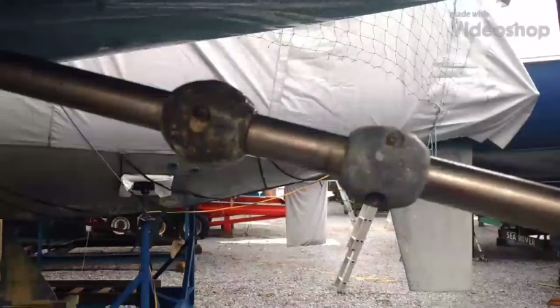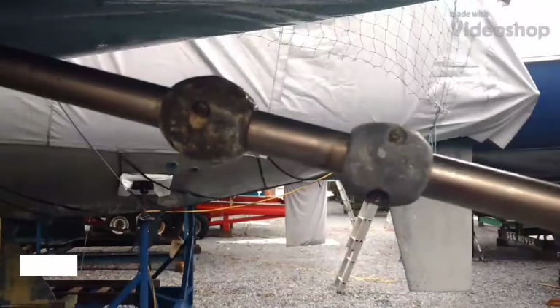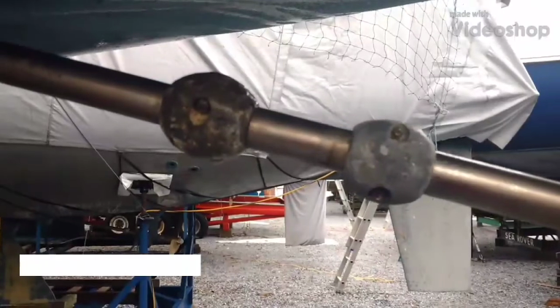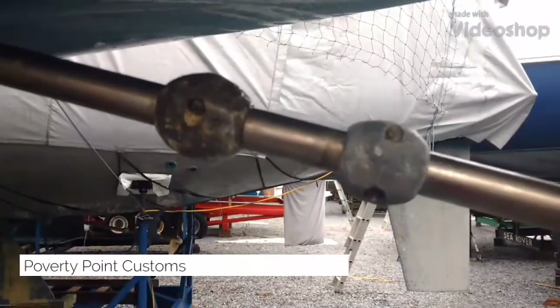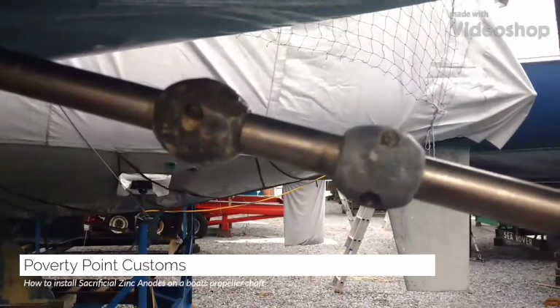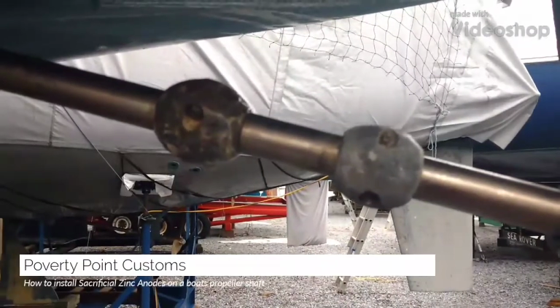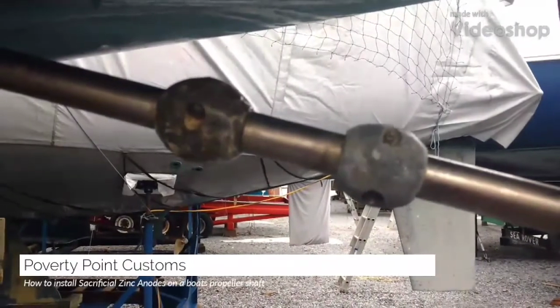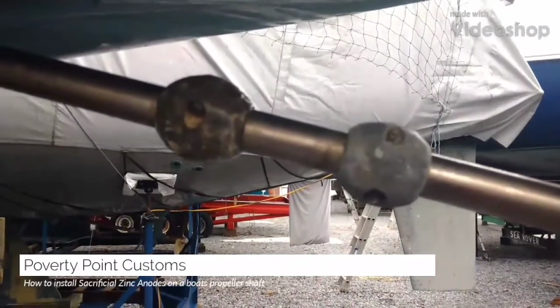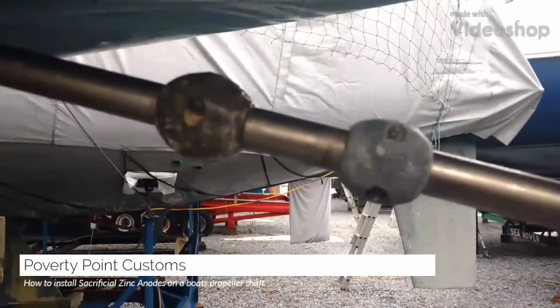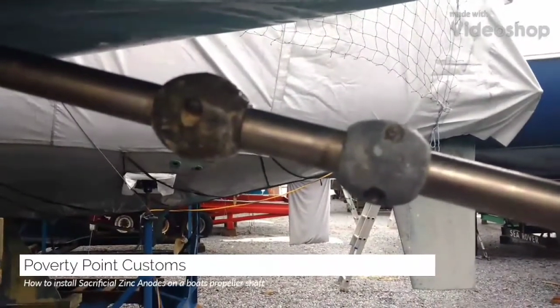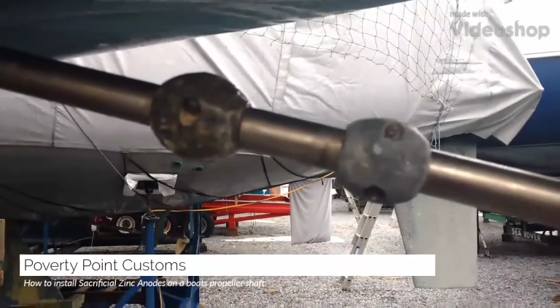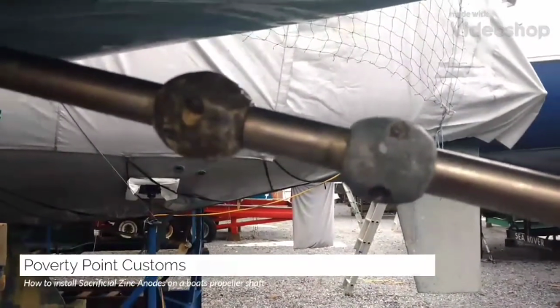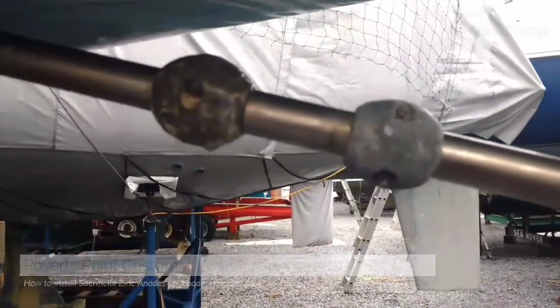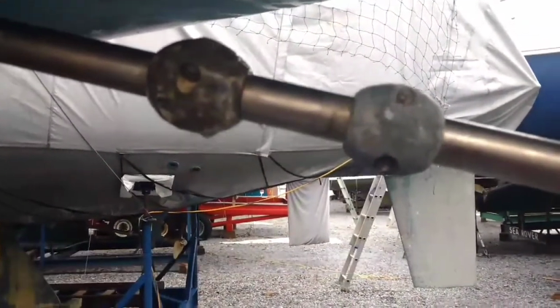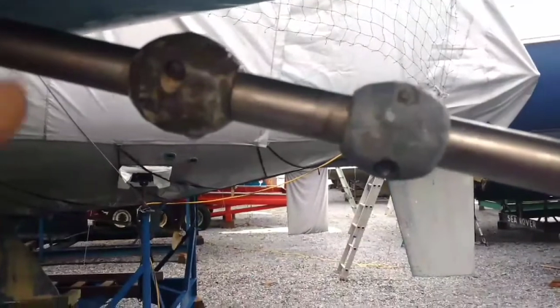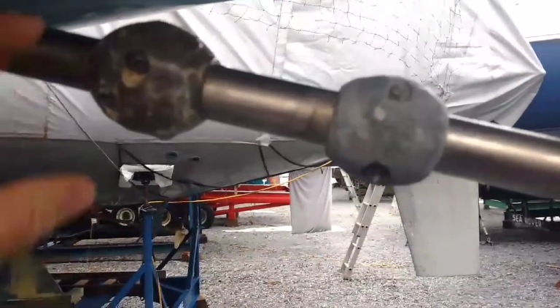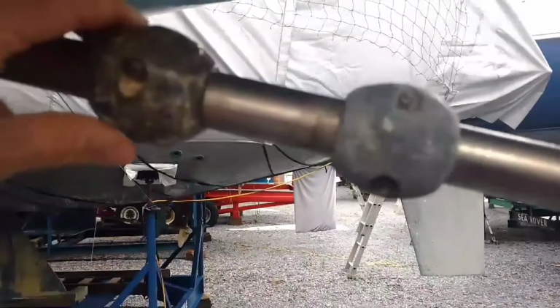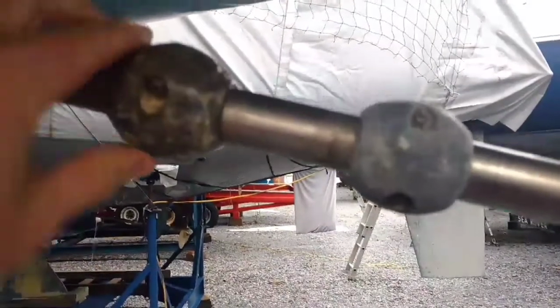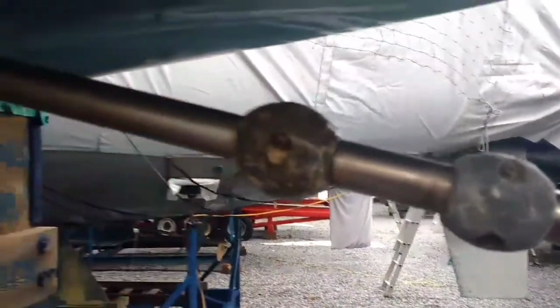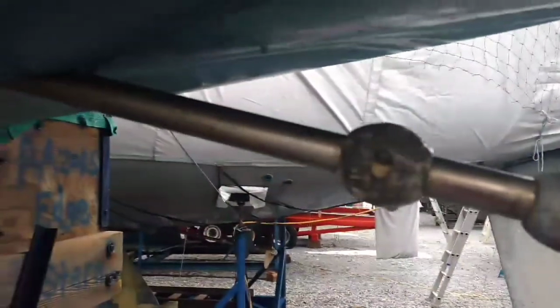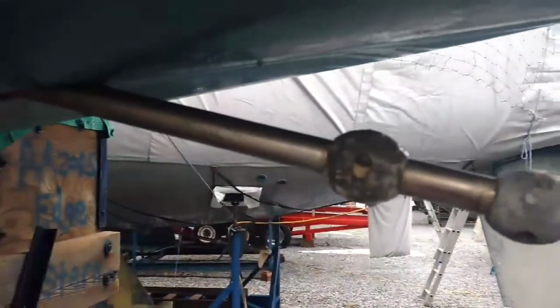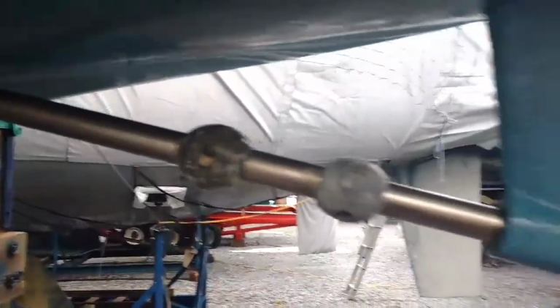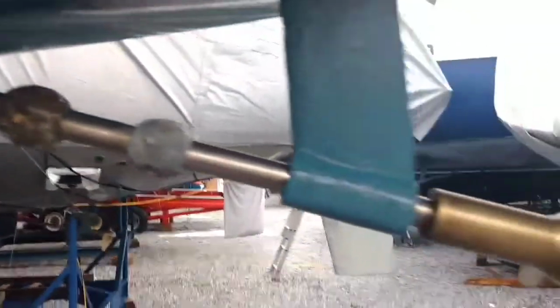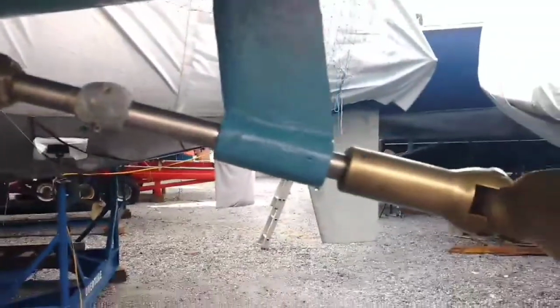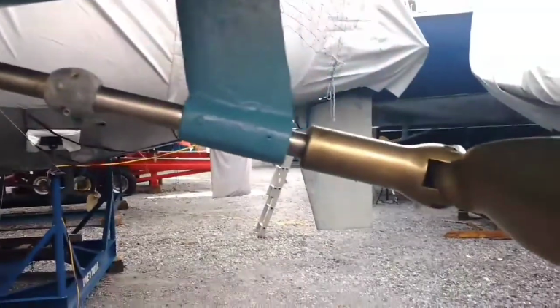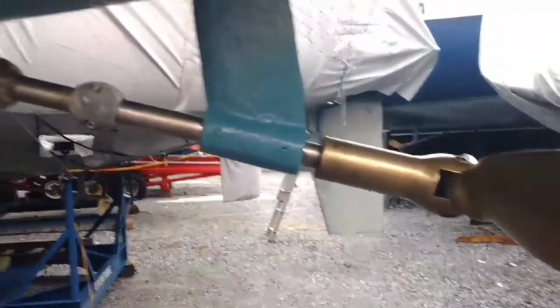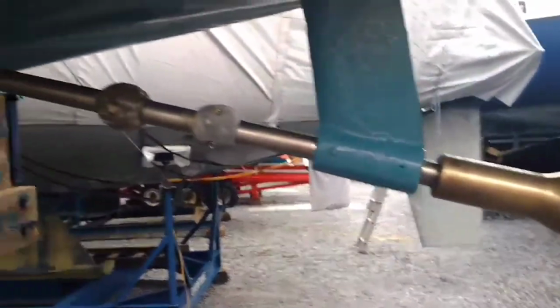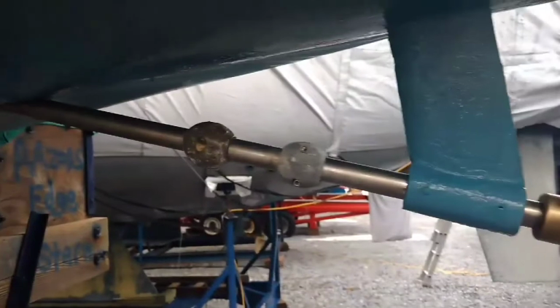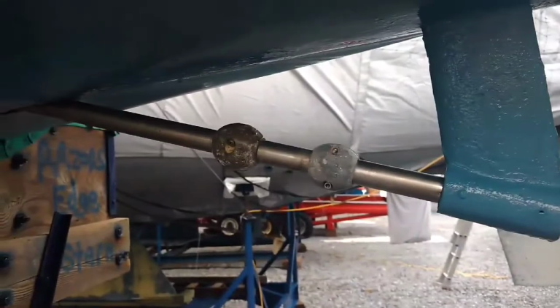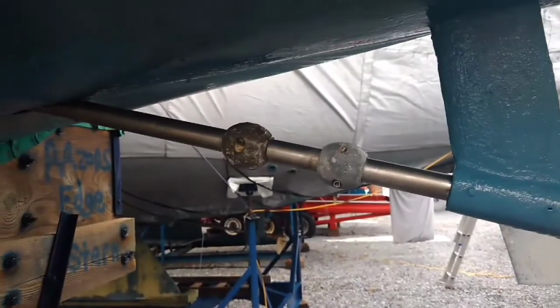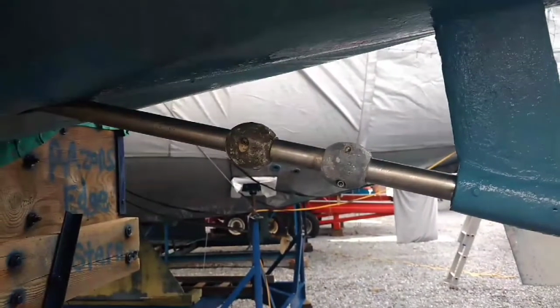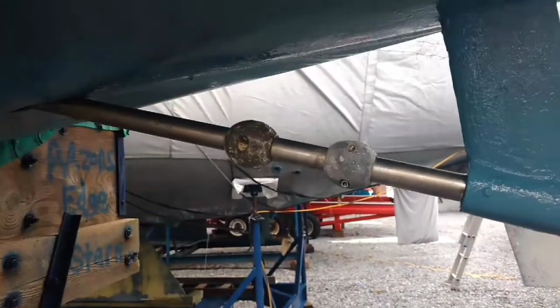Hey guys, Poverty Point Customs here. What I'm going to do today is replace our zinc anodes. This is the propeller shaft — it's mated to a Yanmar diesel motor.